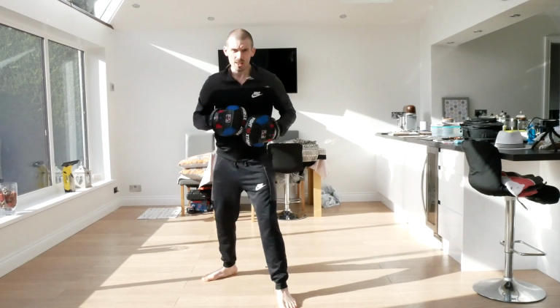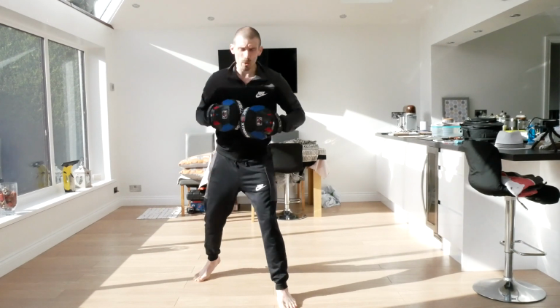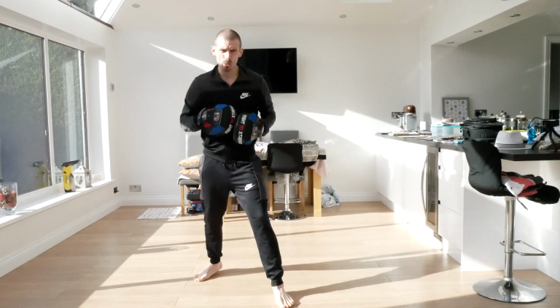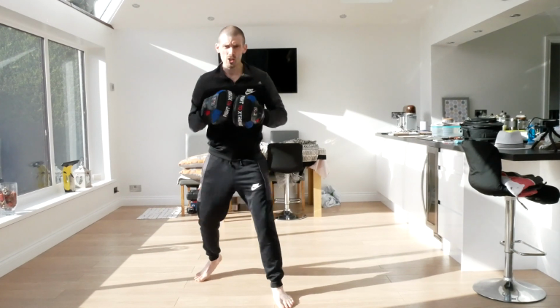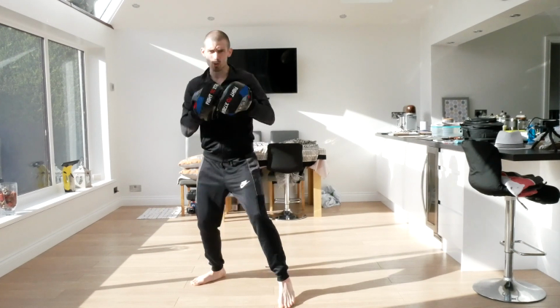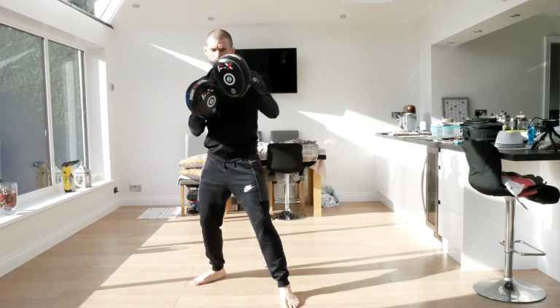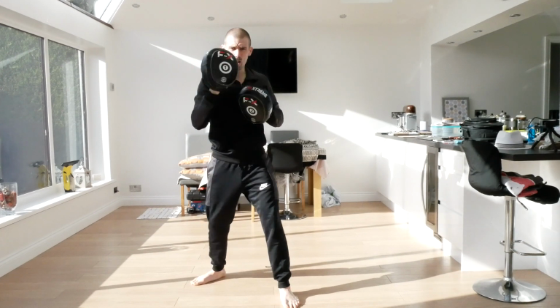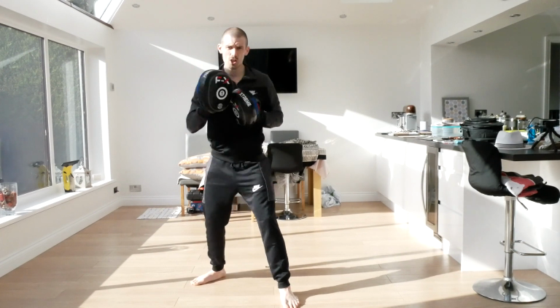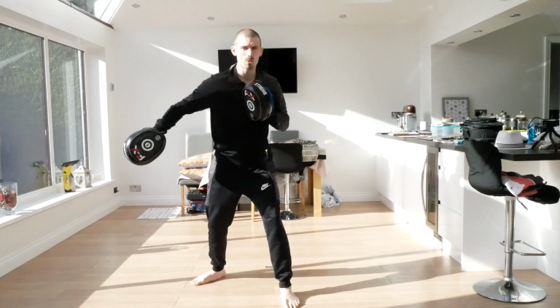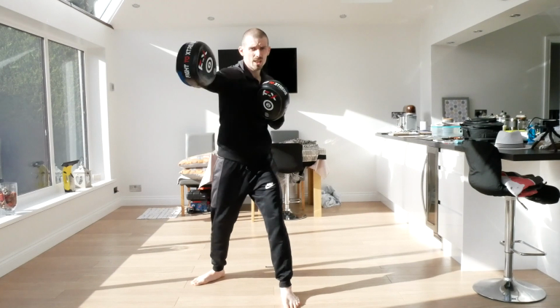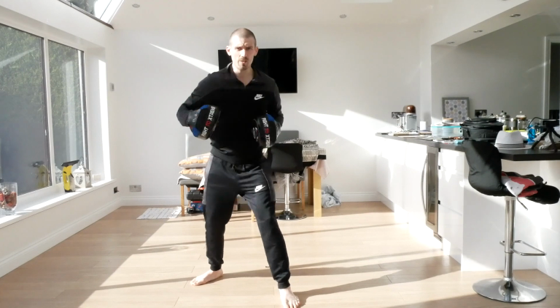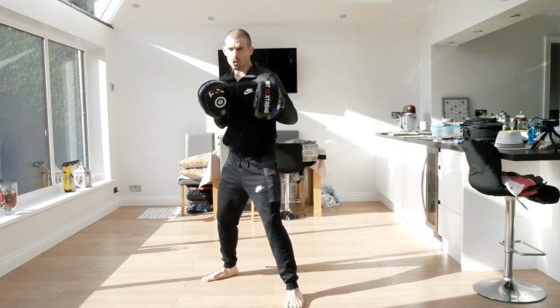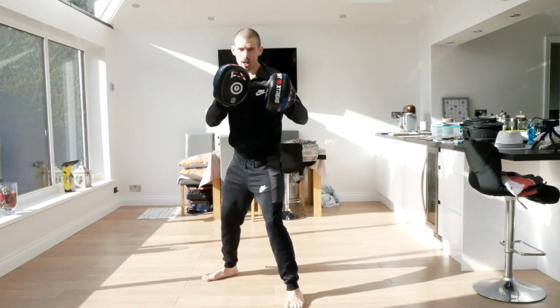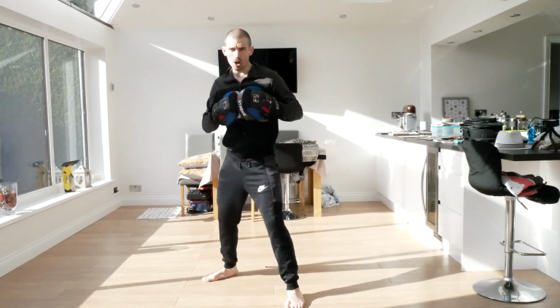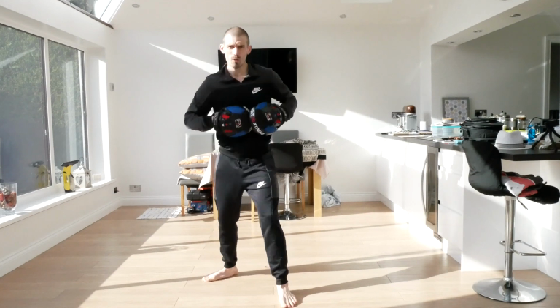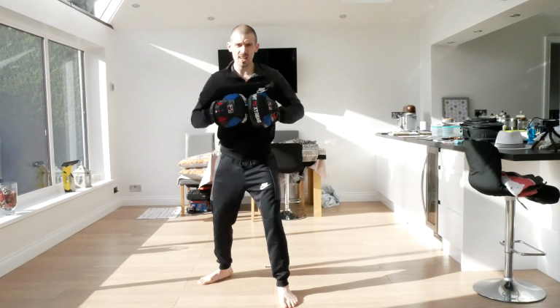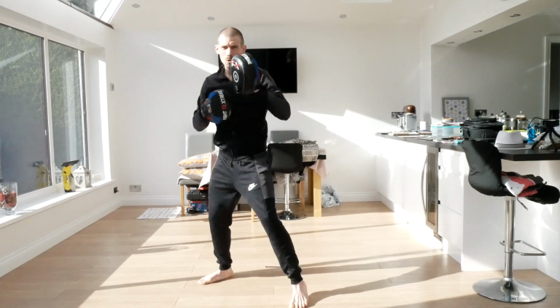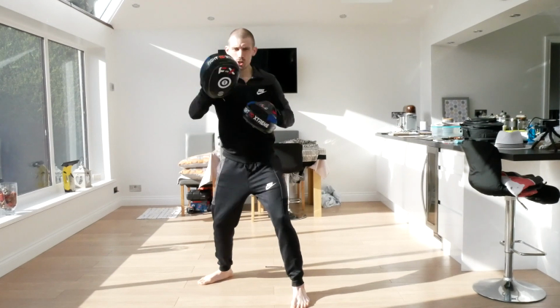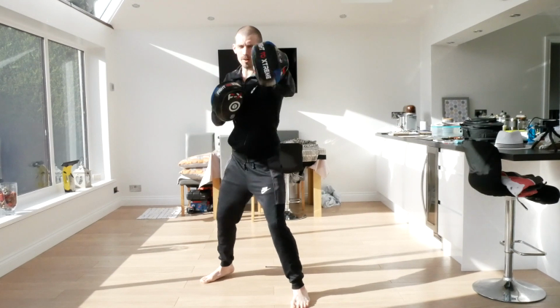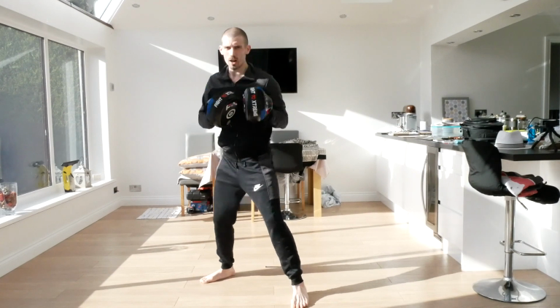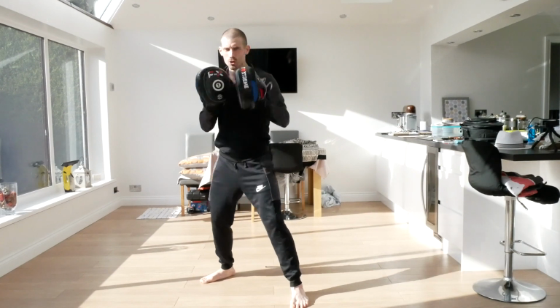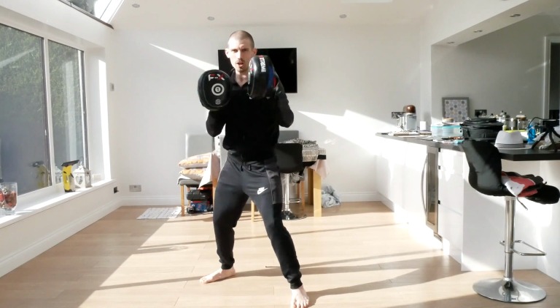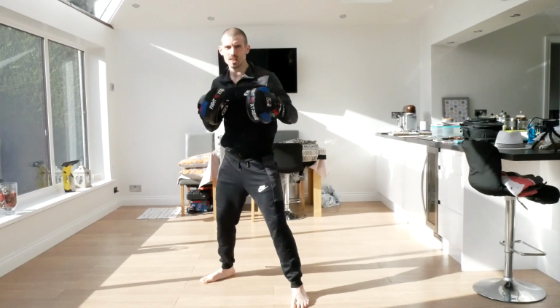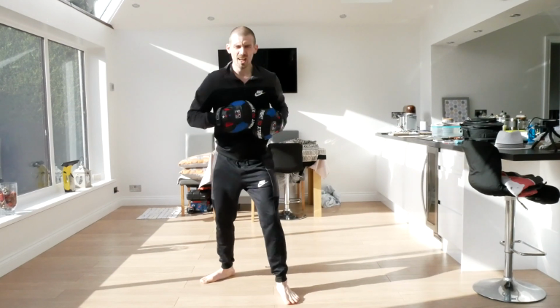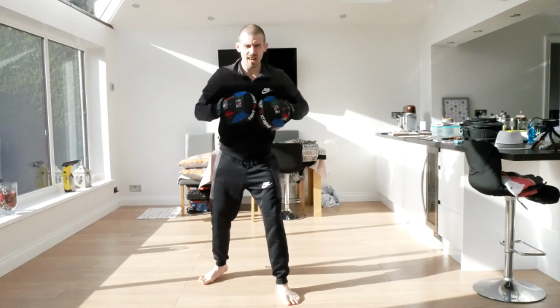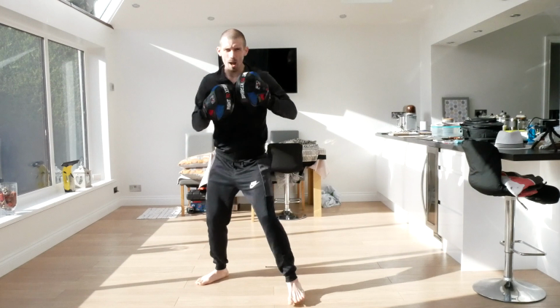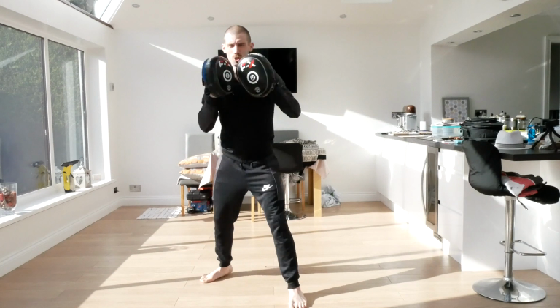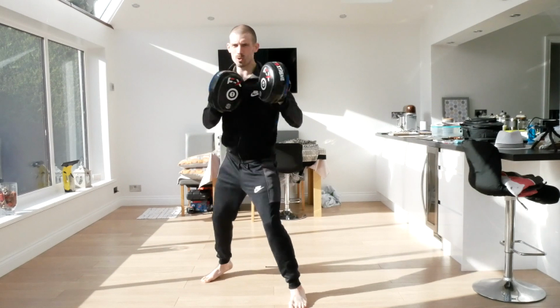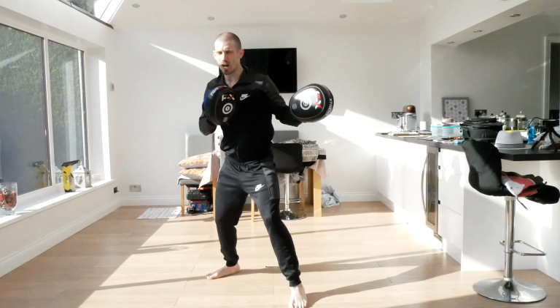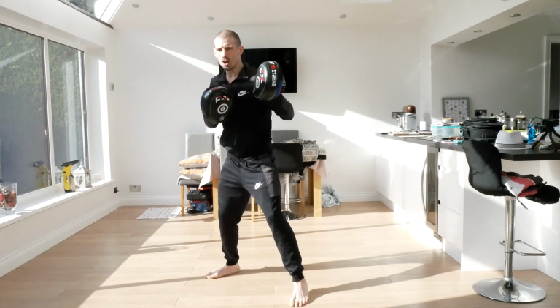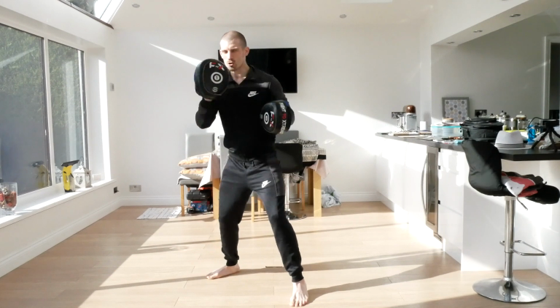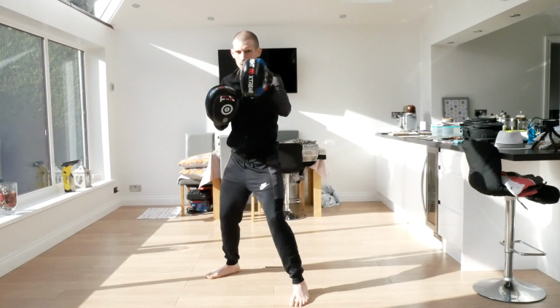This time we're going to do the other side - one, two, cover, hook, straight, hook. Ready - one, two, cover, hook, straight, hook. And again, one, two, cover, hook, straight, hook.